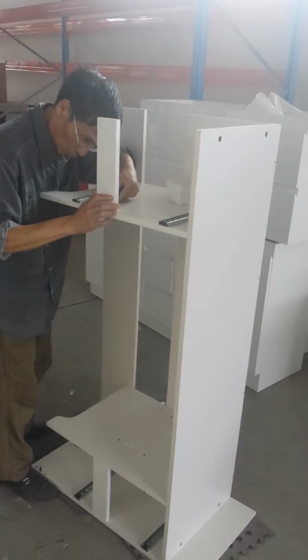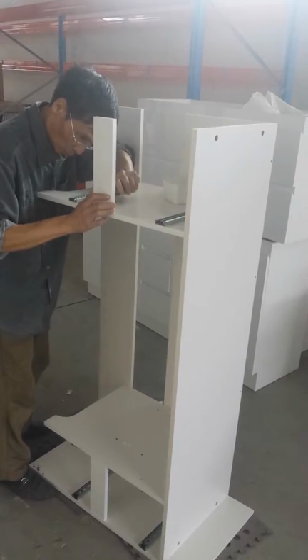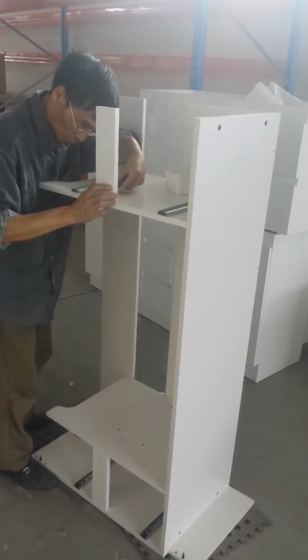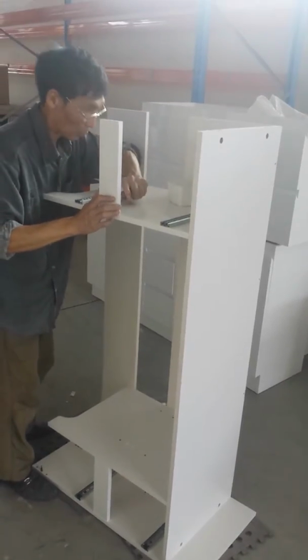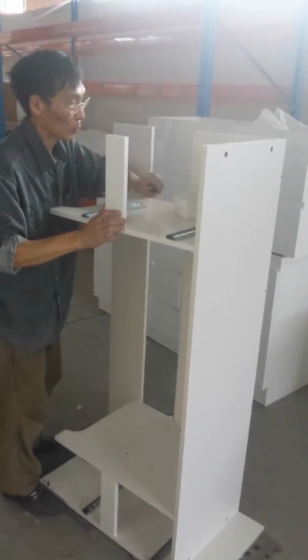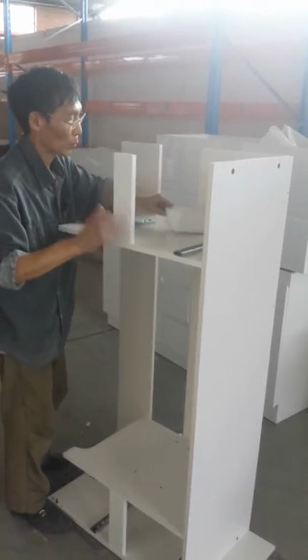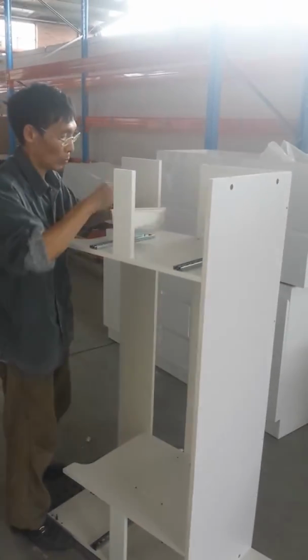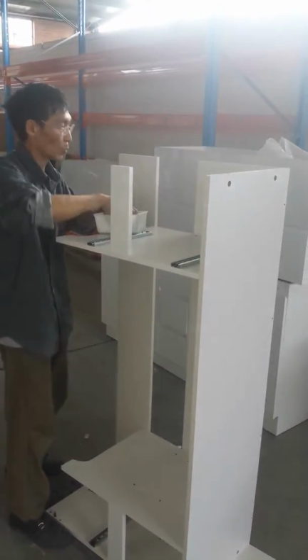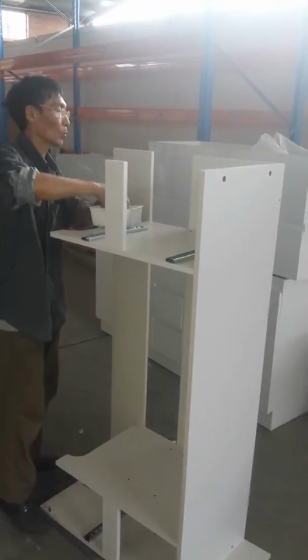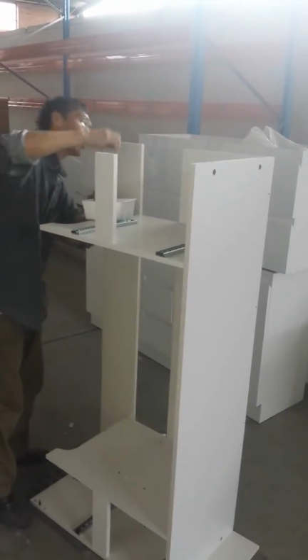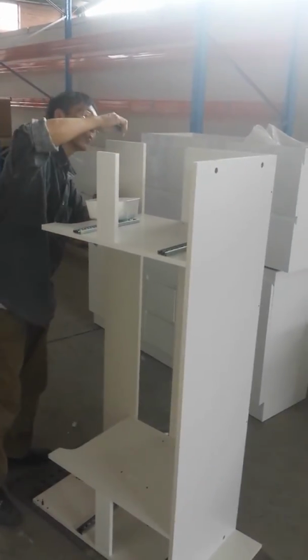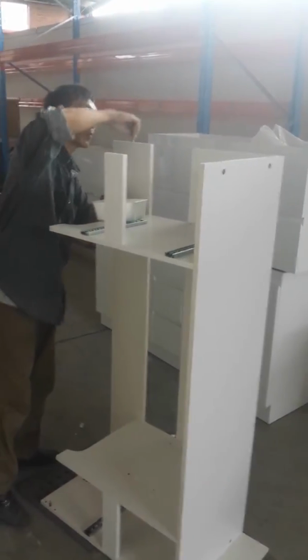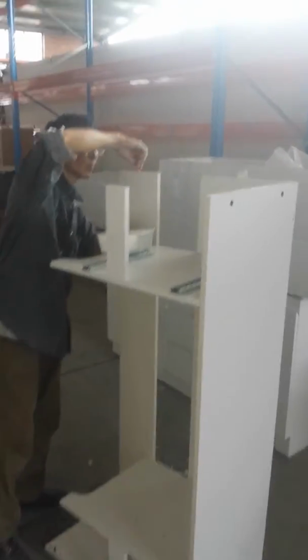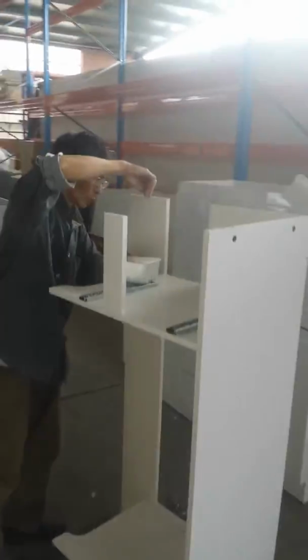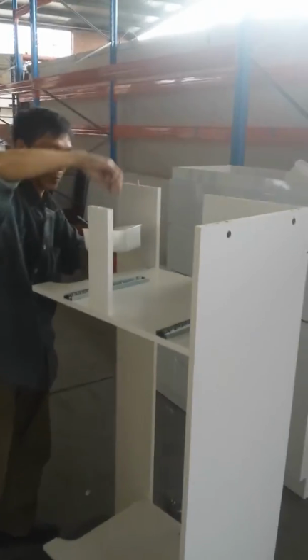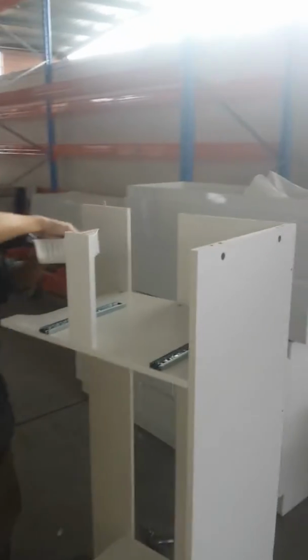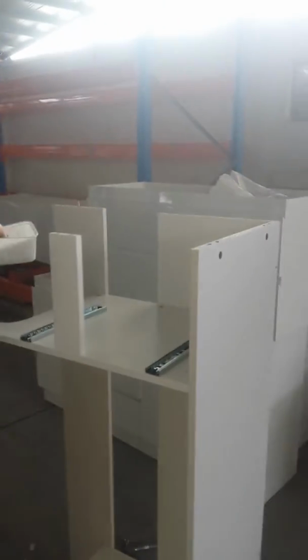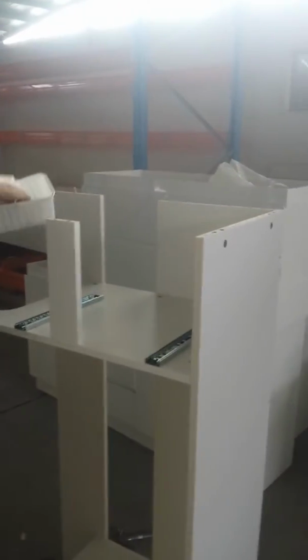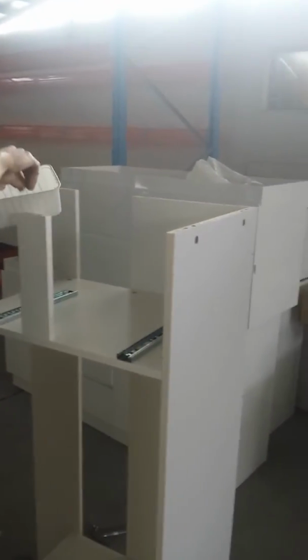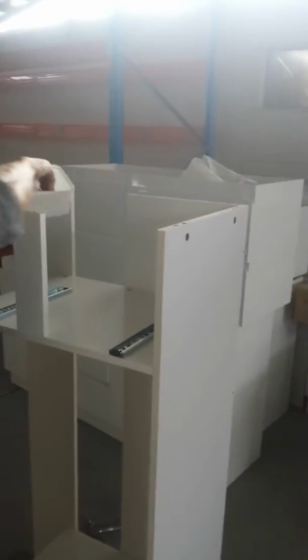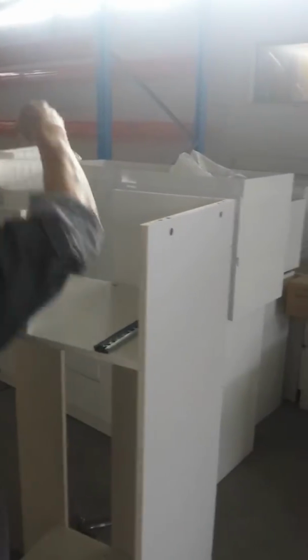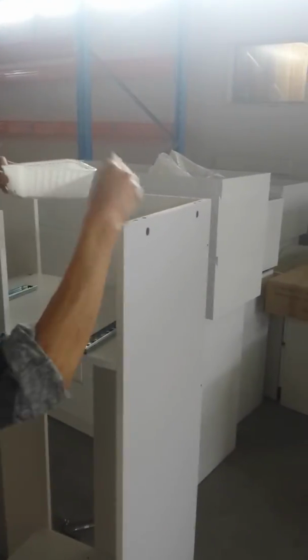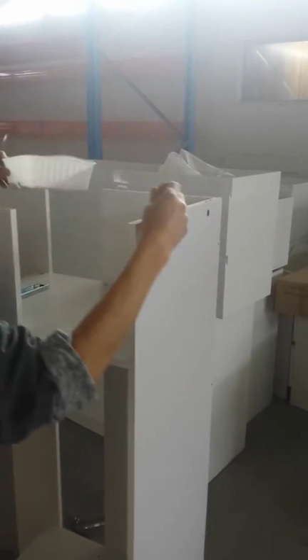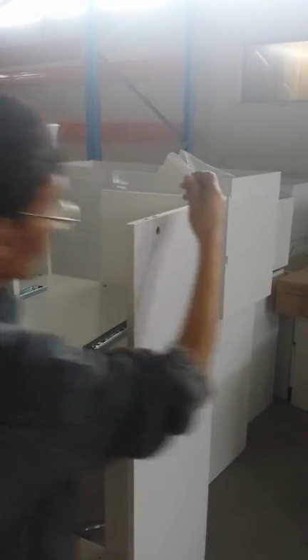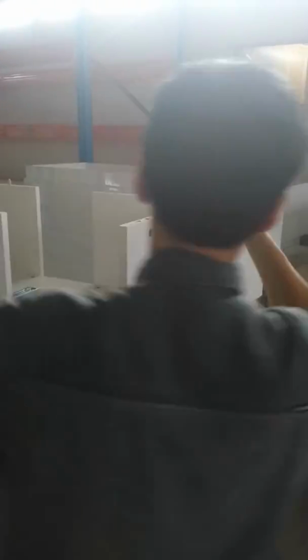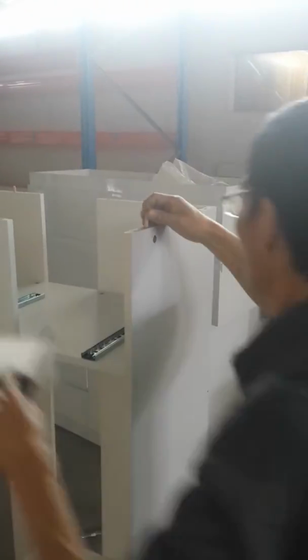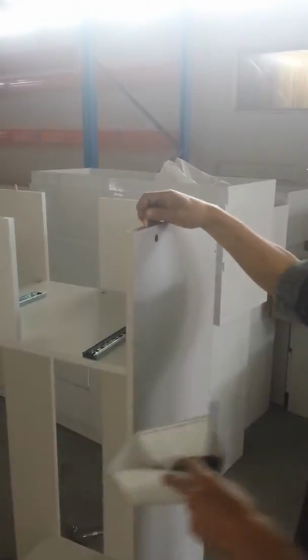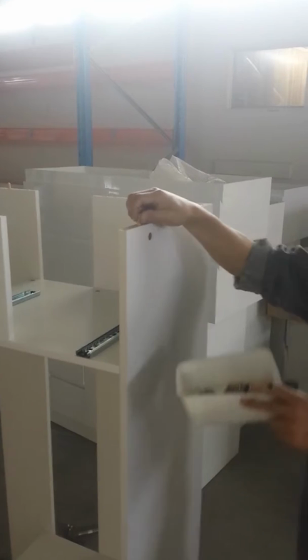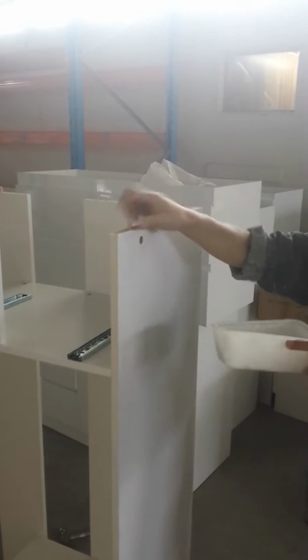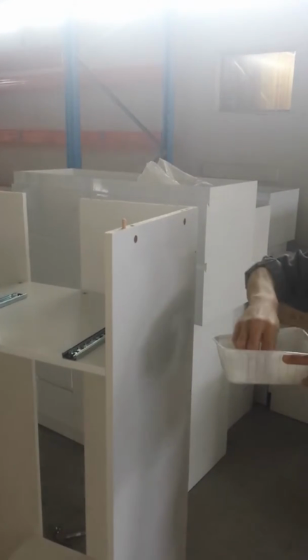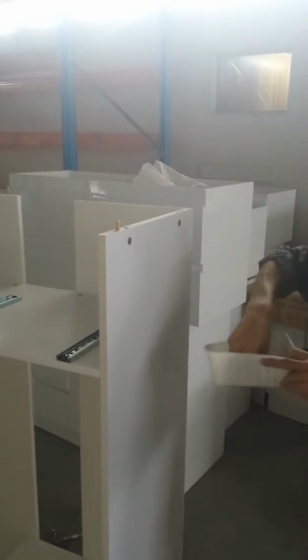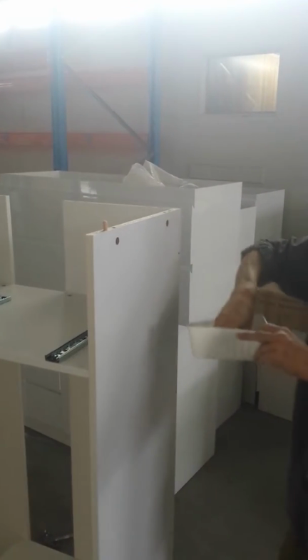That piece here is what separates the two jaws. Now we're putting in the dowels.